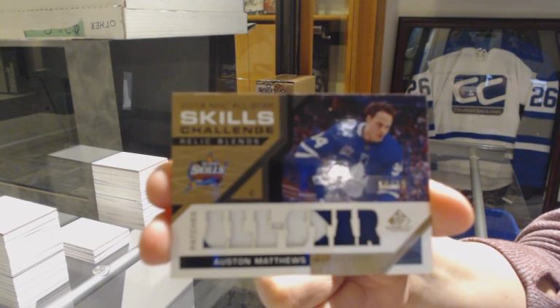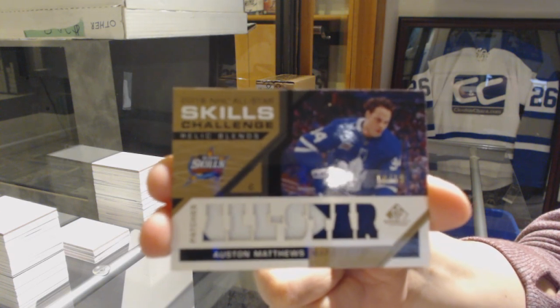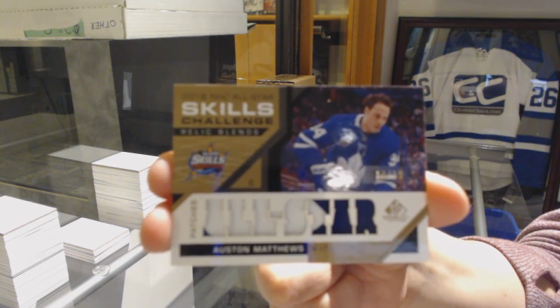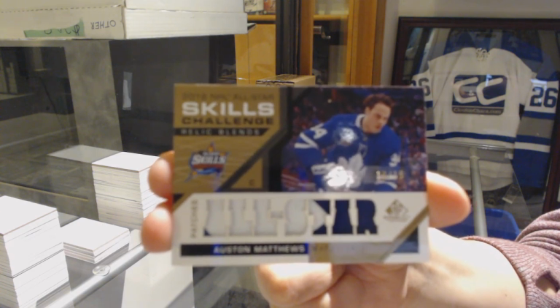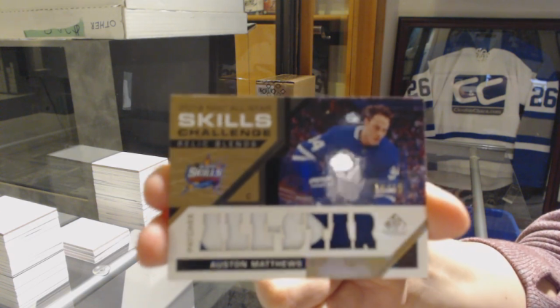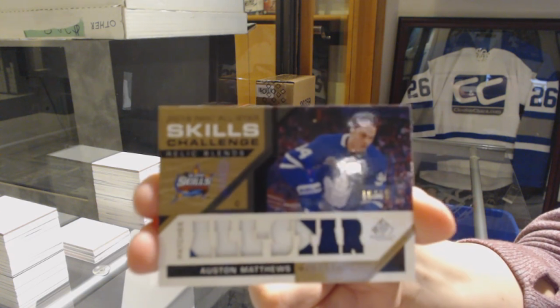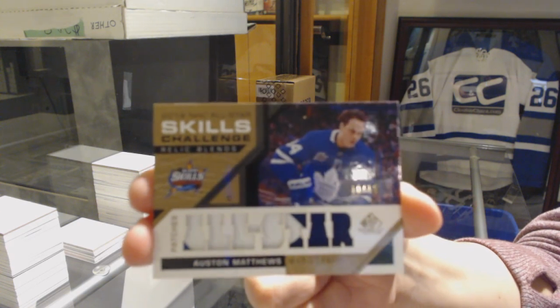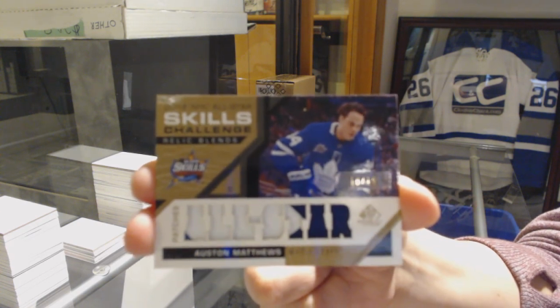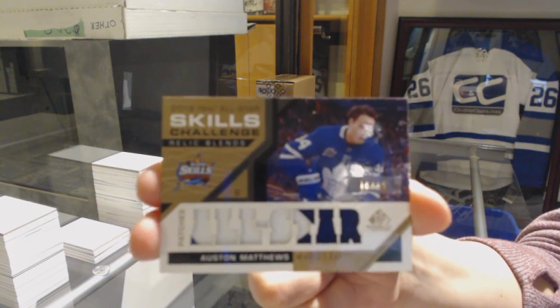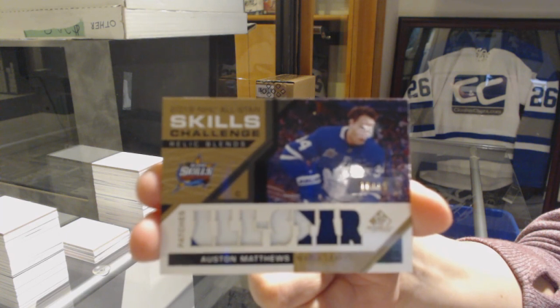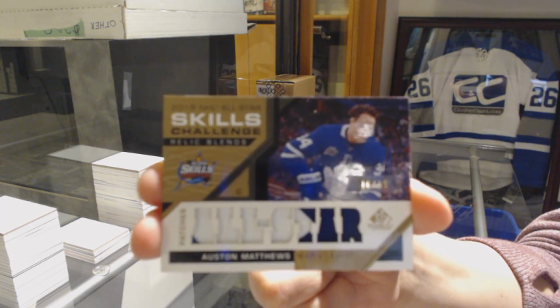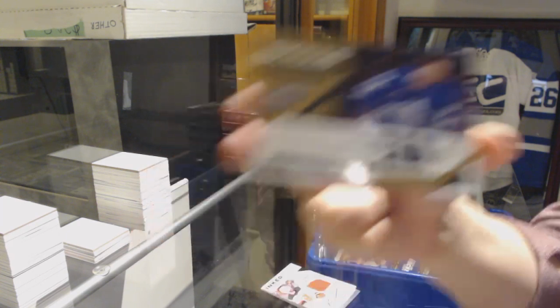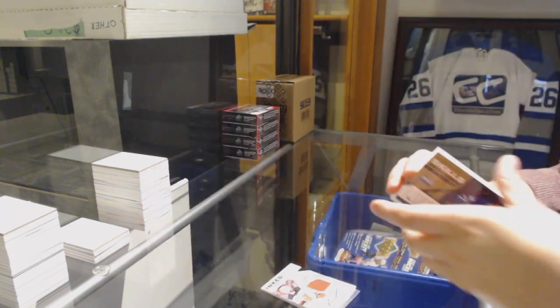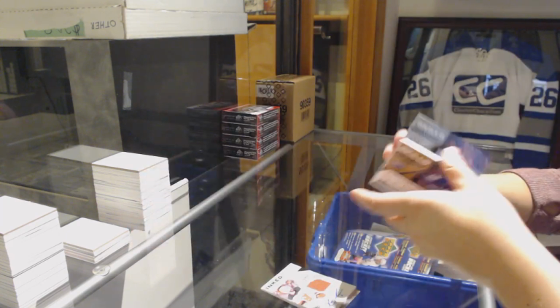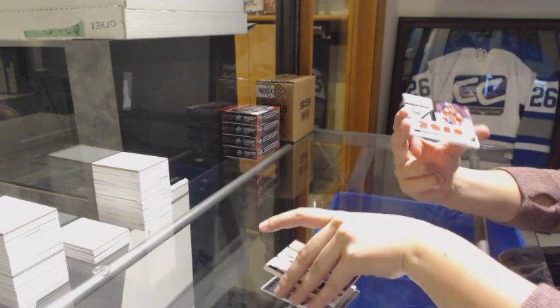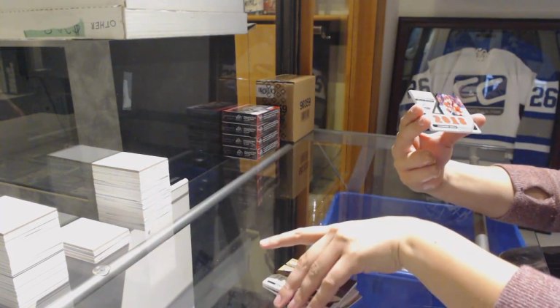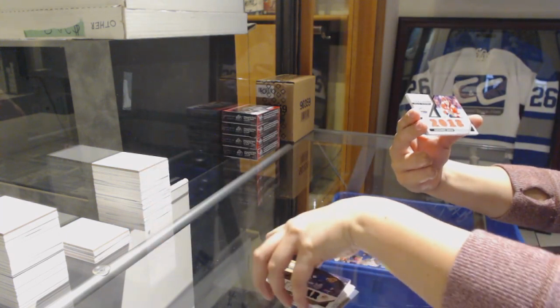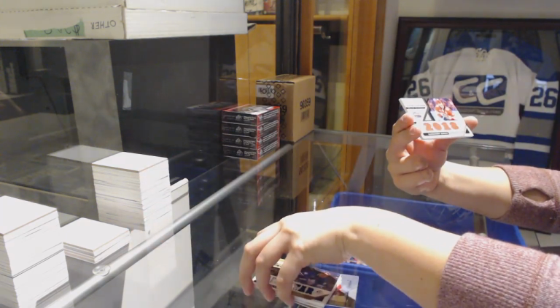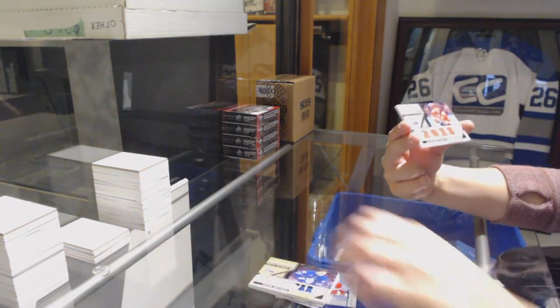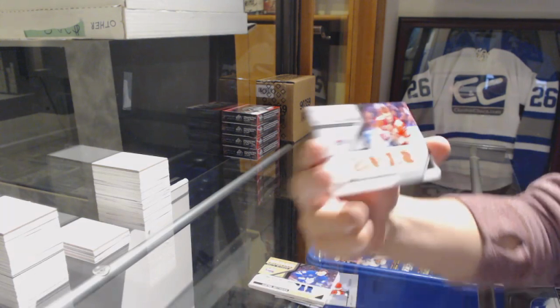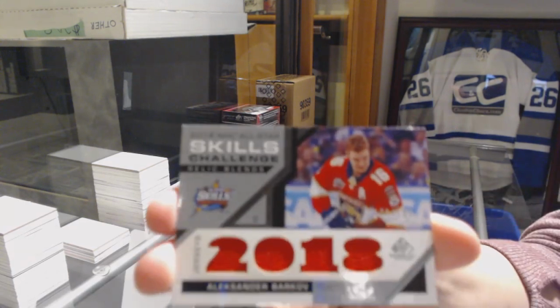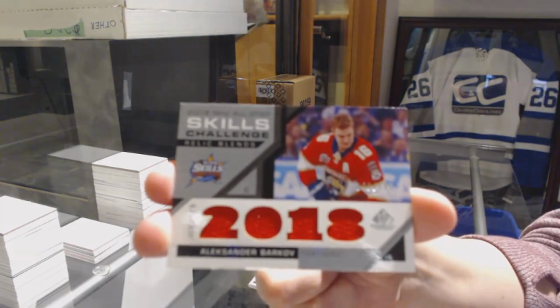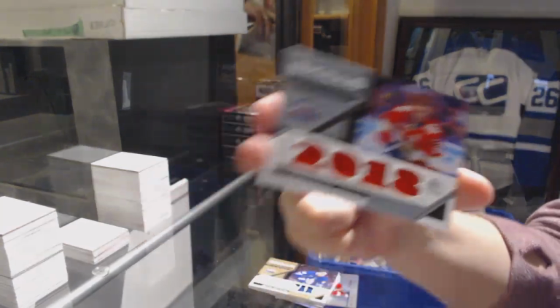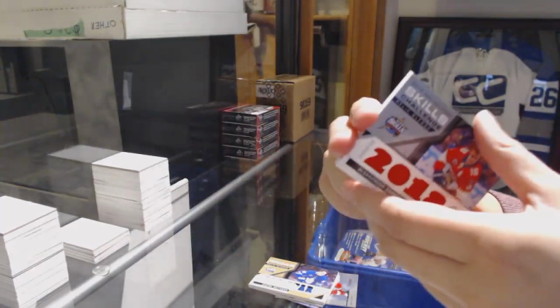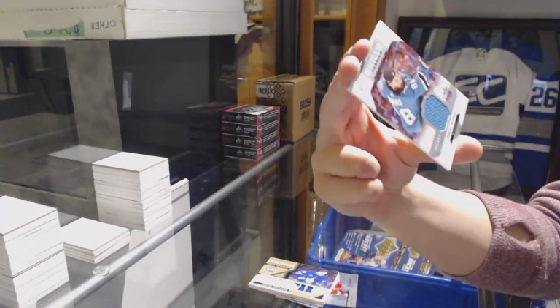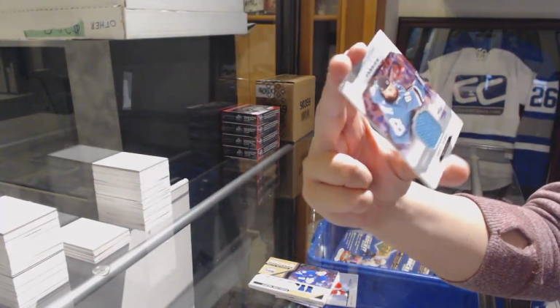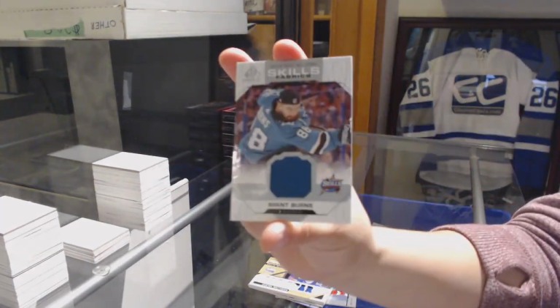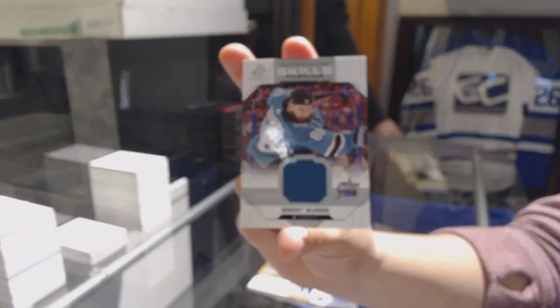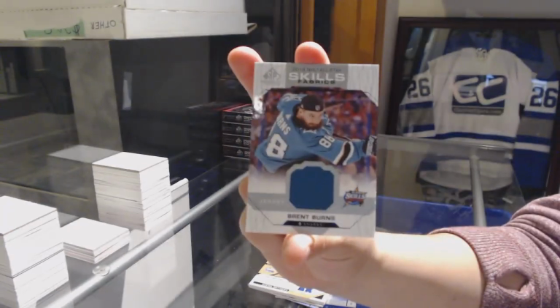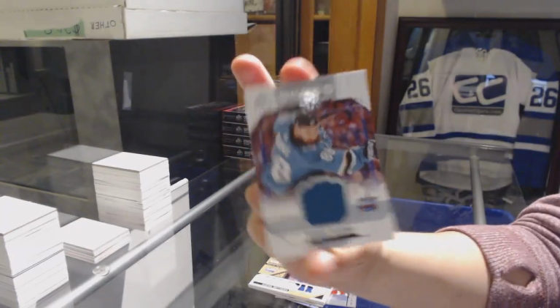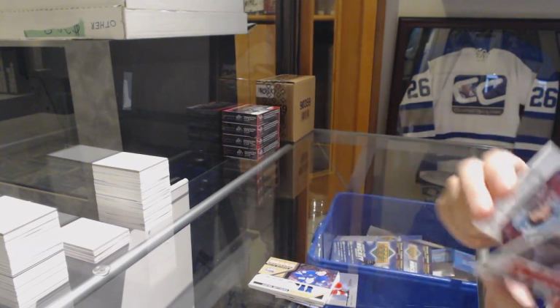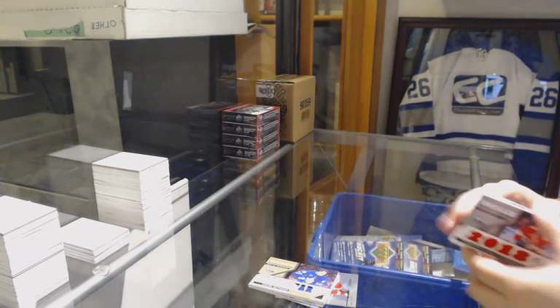Number 215 for the Leafs — love it! Skills Challenge Relic Blends, number 125 for Bar Cobb for the Panthers, and an all-star skilled fabrics jersey for the Sharks of Brent Burns.